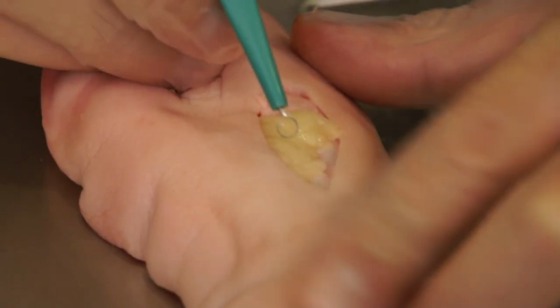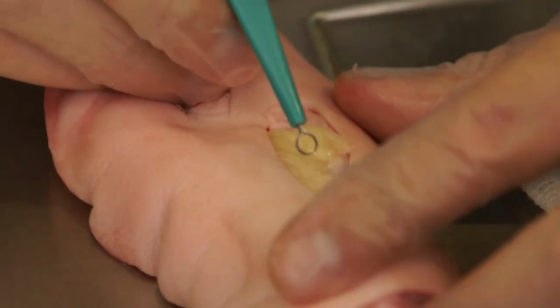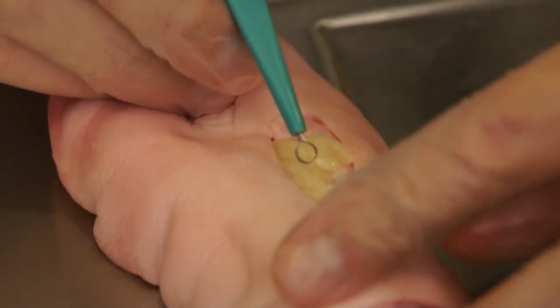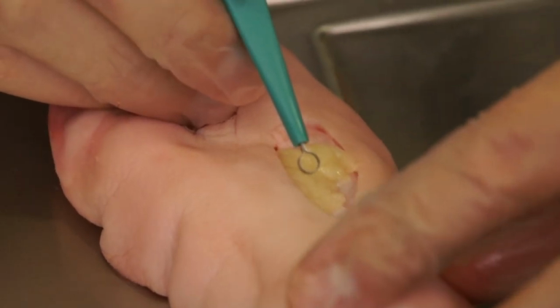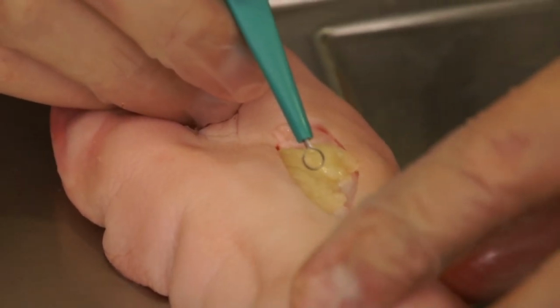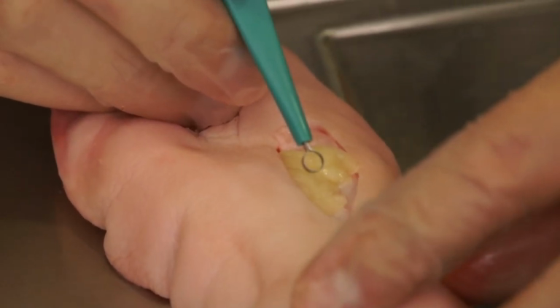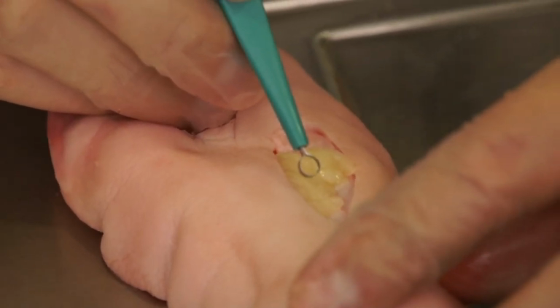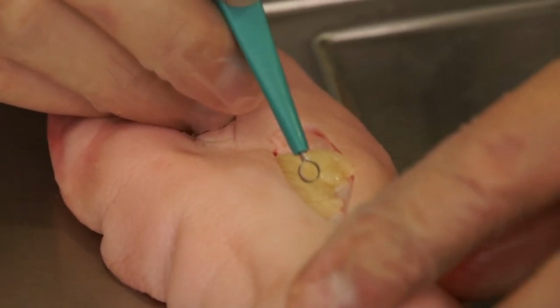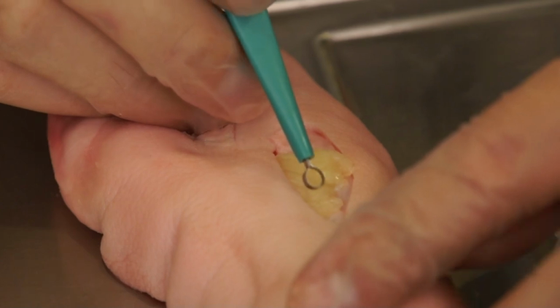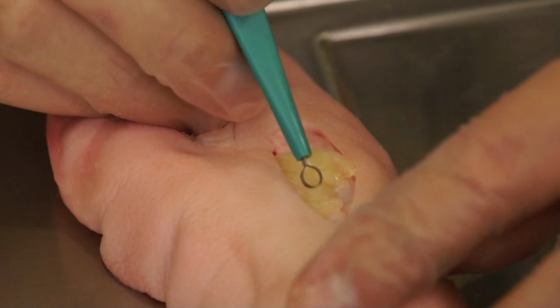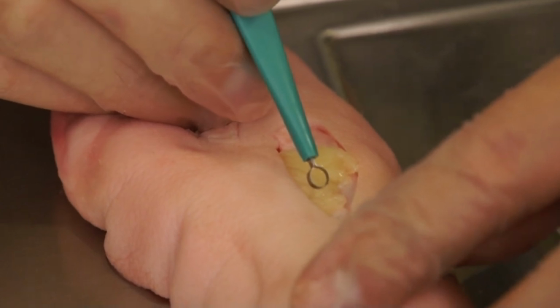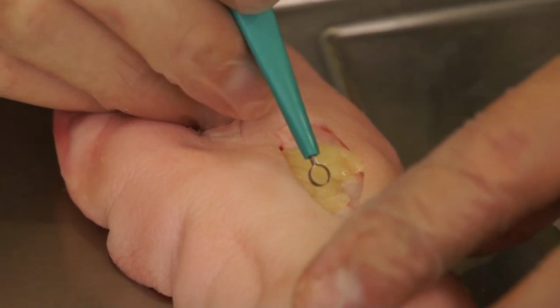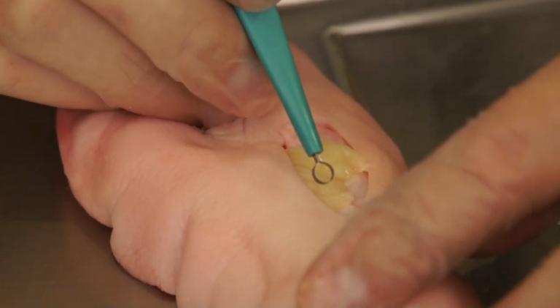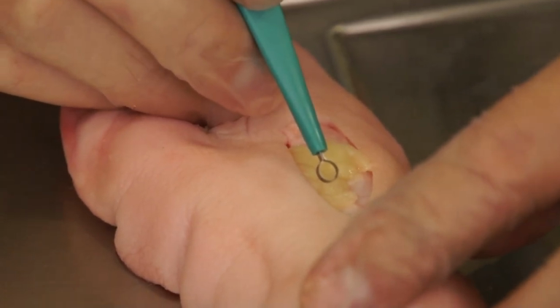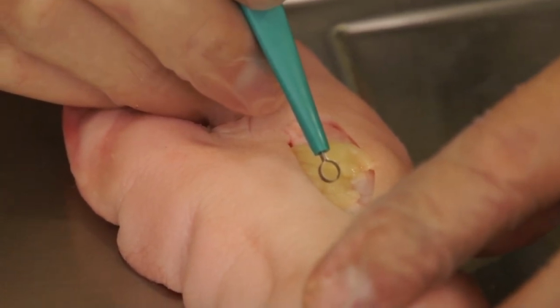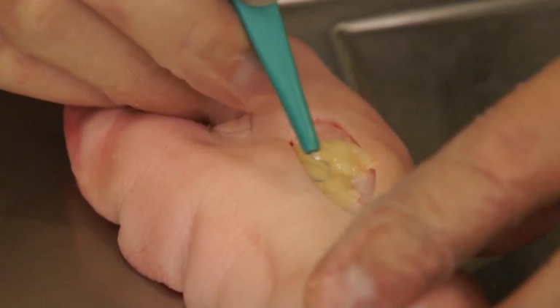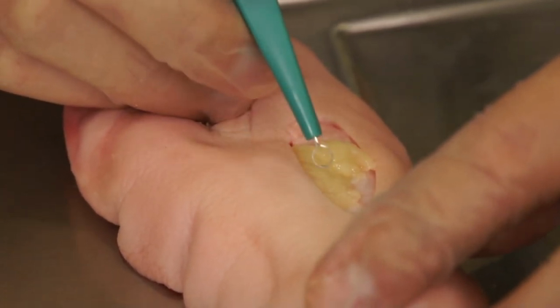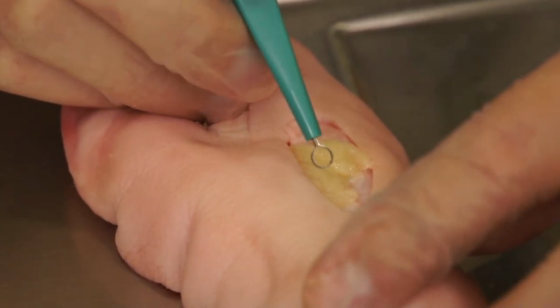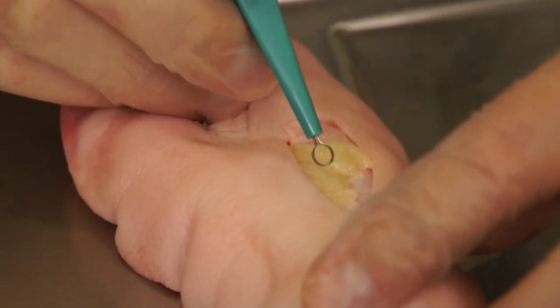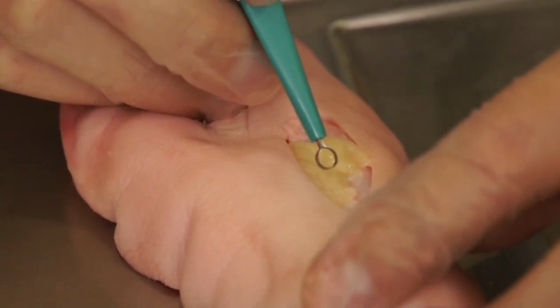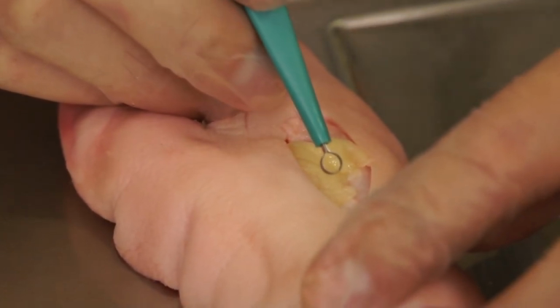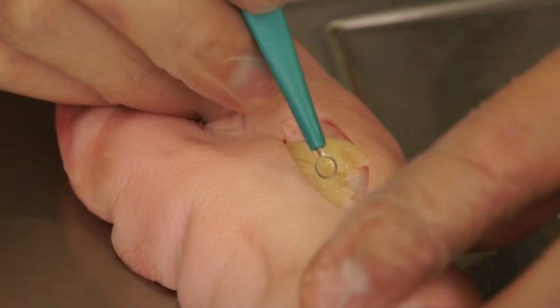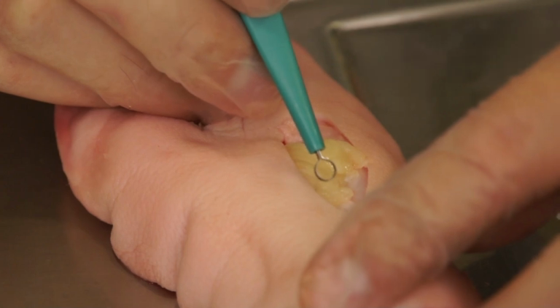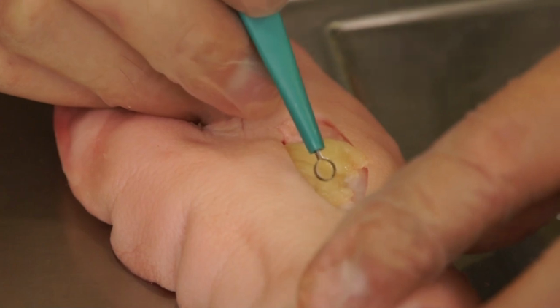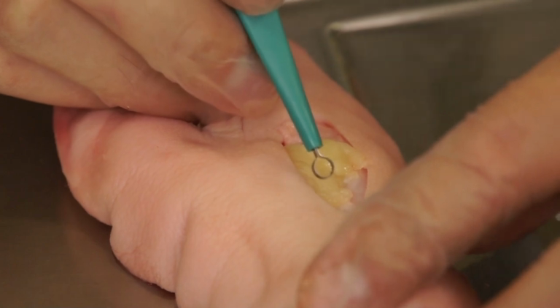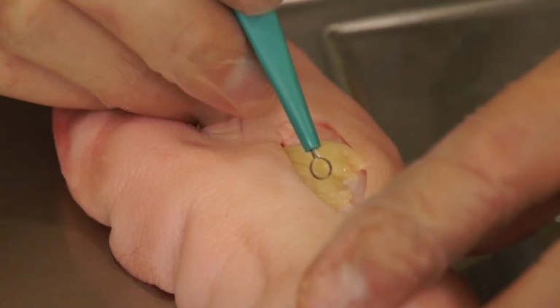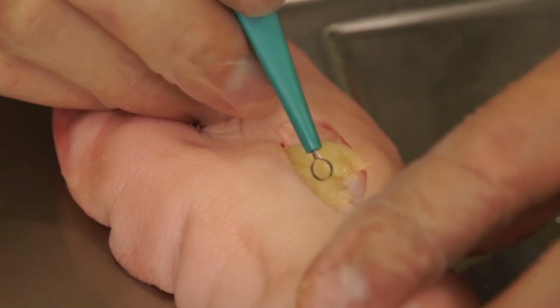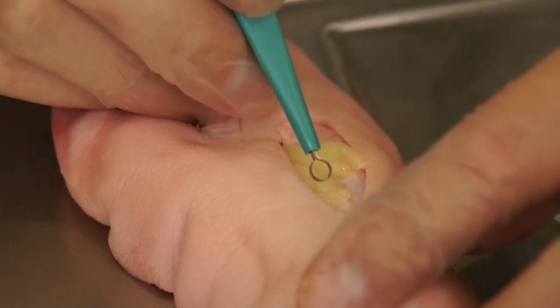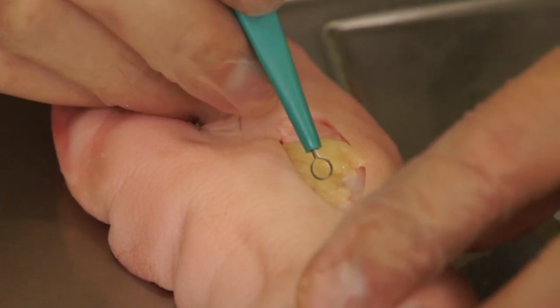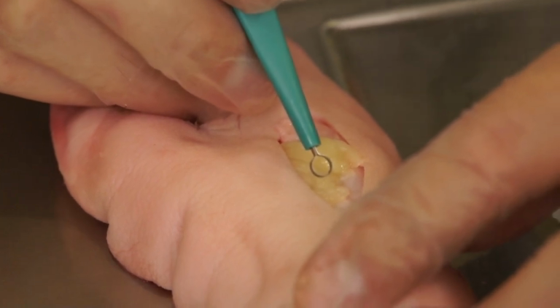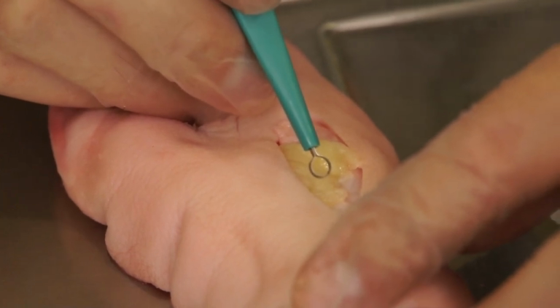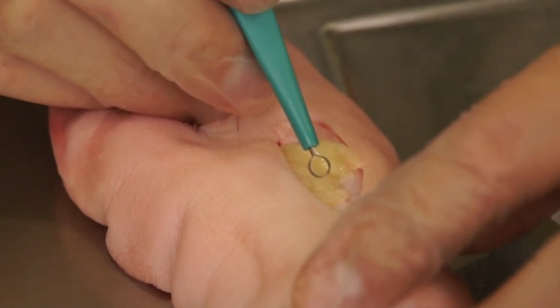In this demonstration we've used a pig foot and chicken fat to simulate a pressure ulcer with yellow necrosis. Initially, a dermal curette four millimeters has been selected.